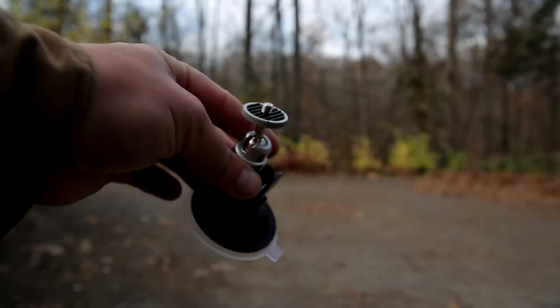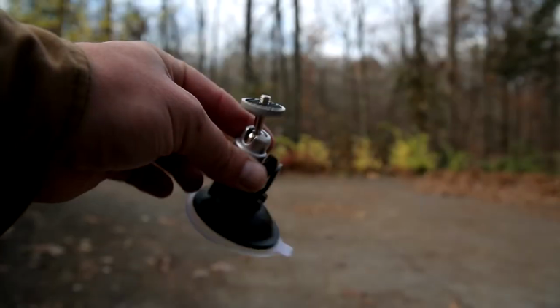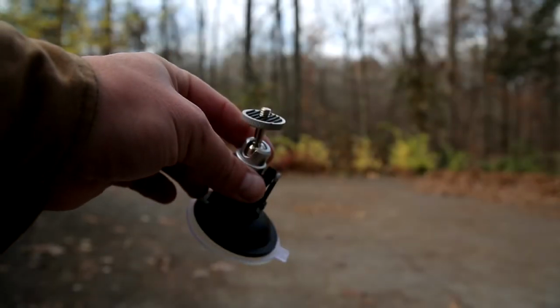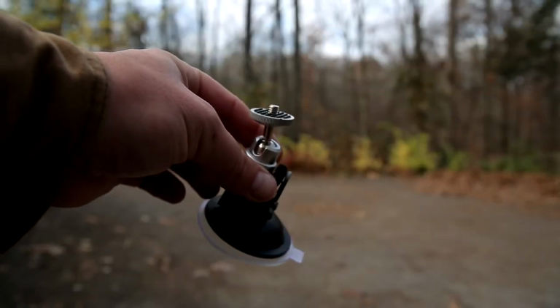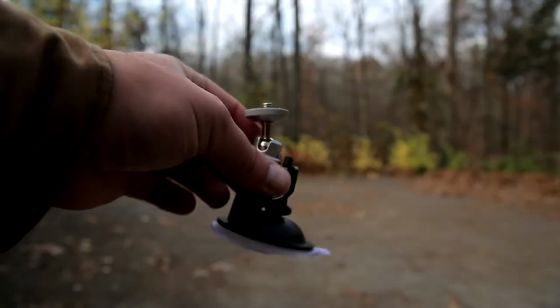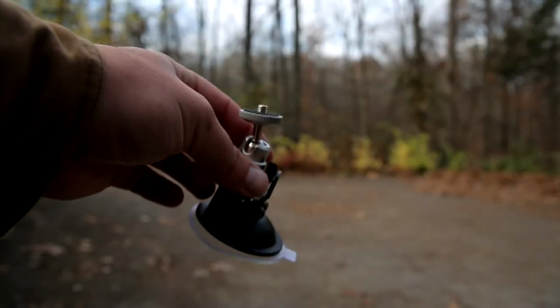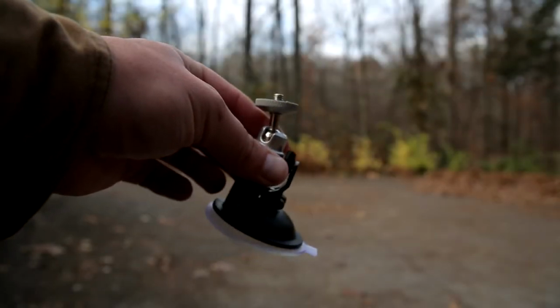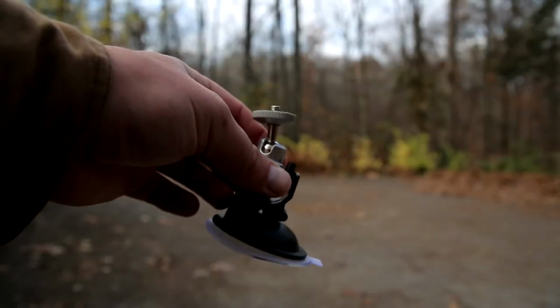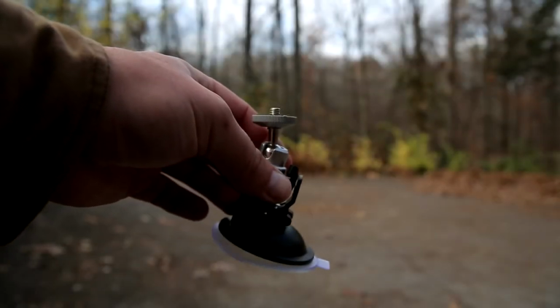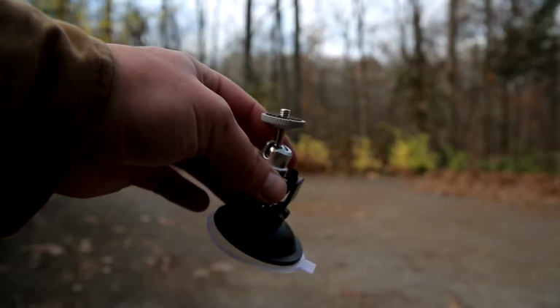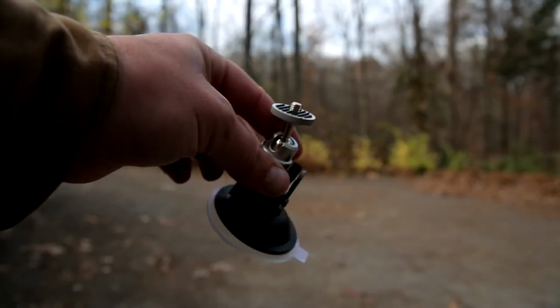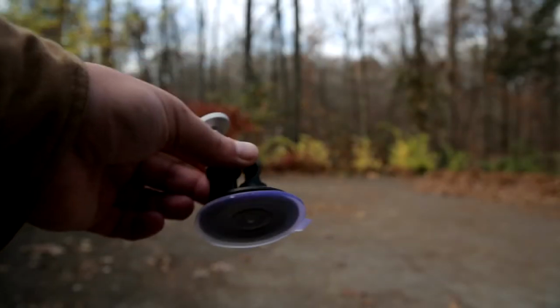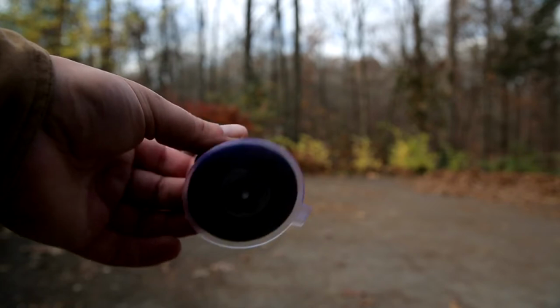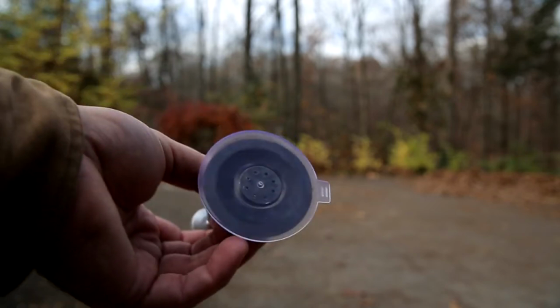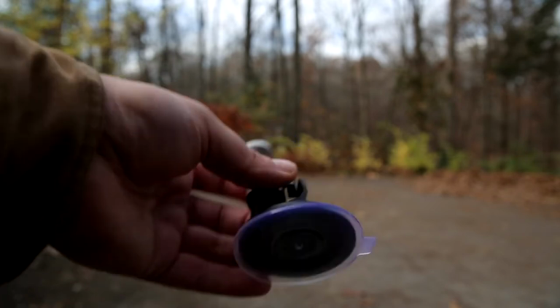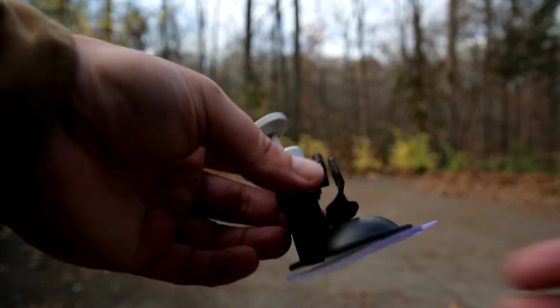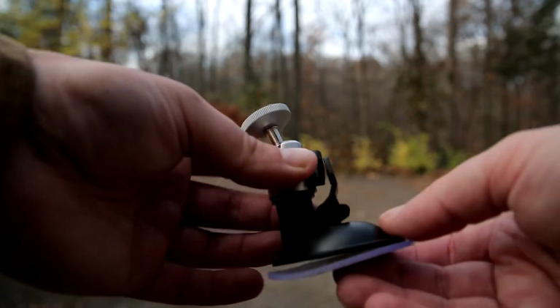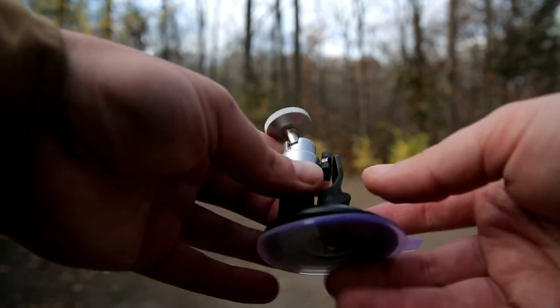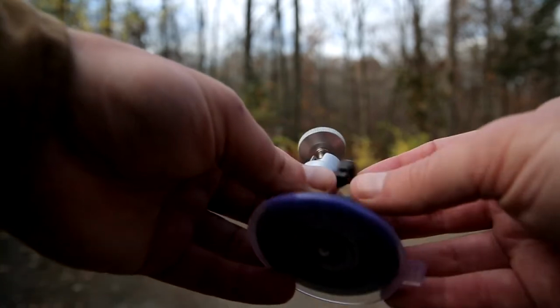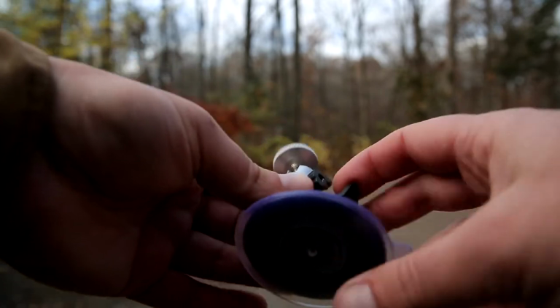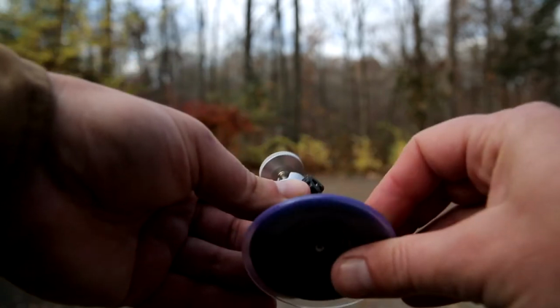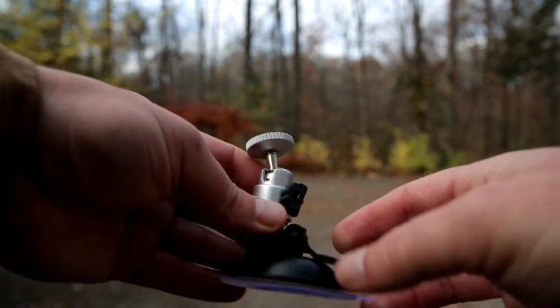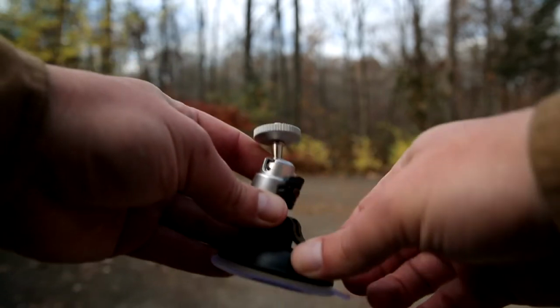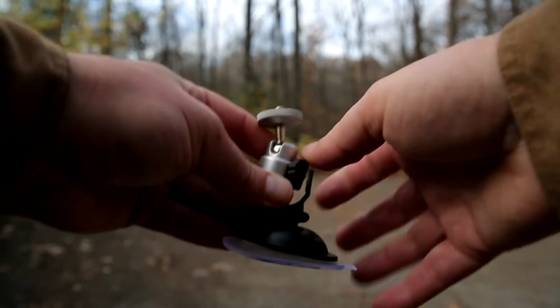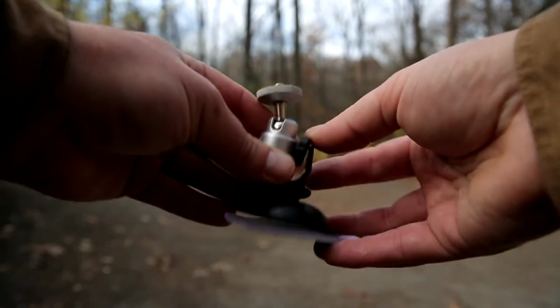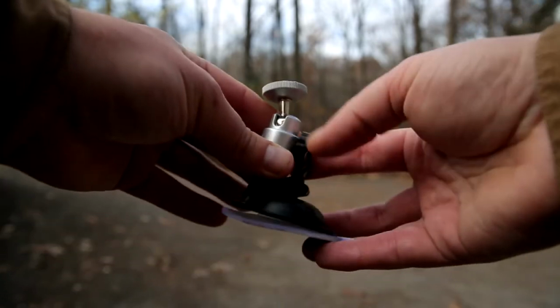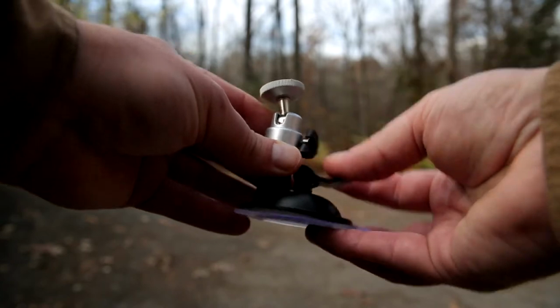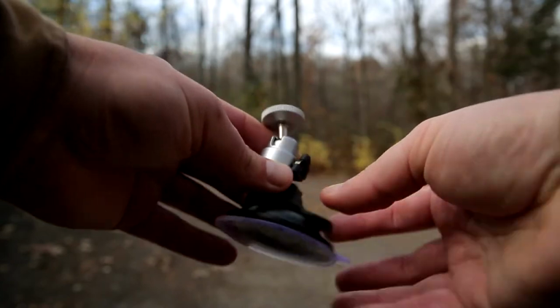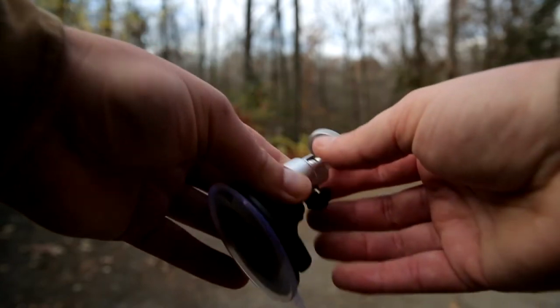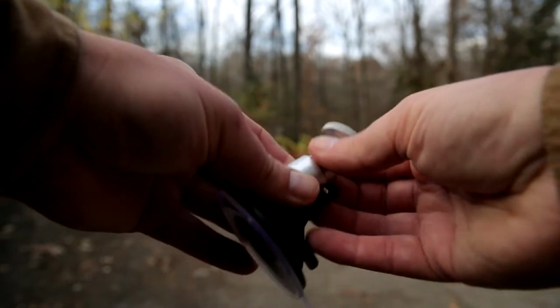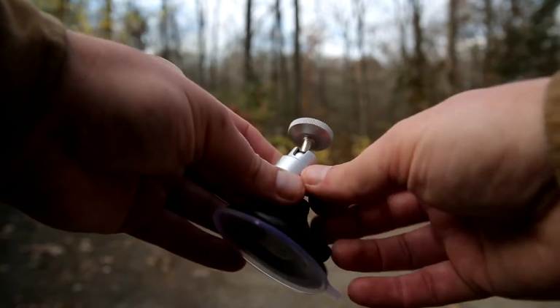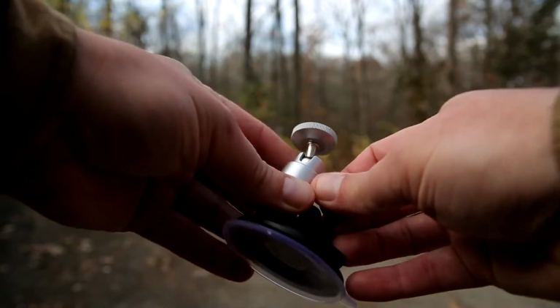Got this little suction cup thing for I think it was $6 or $7. I'll put the link in the description. It just collapses down like that. Sticks to glass or whatever surface.